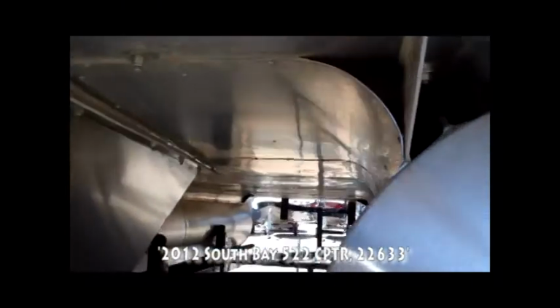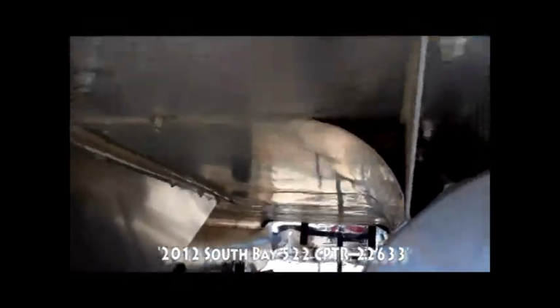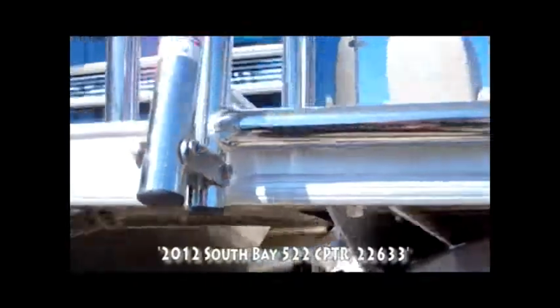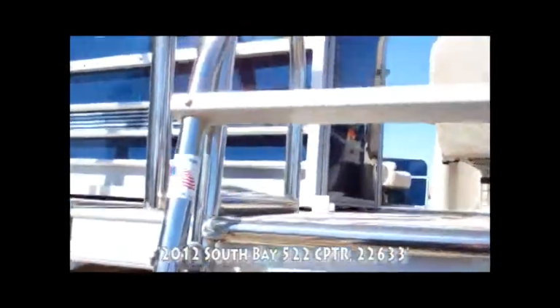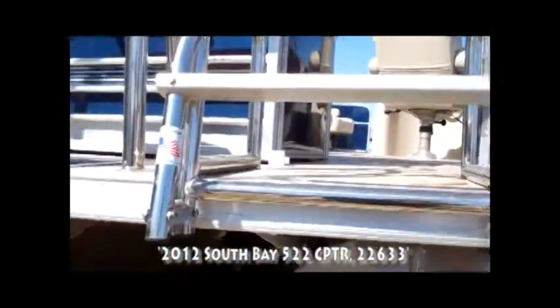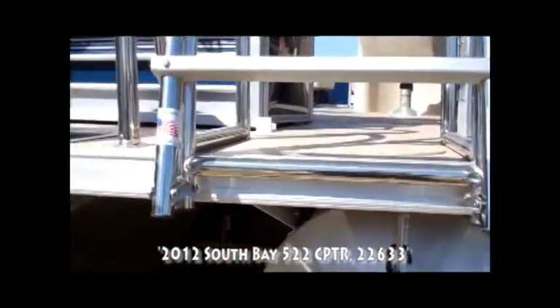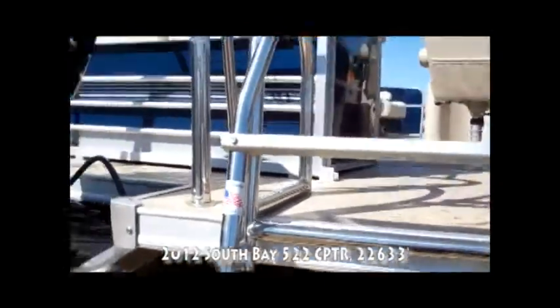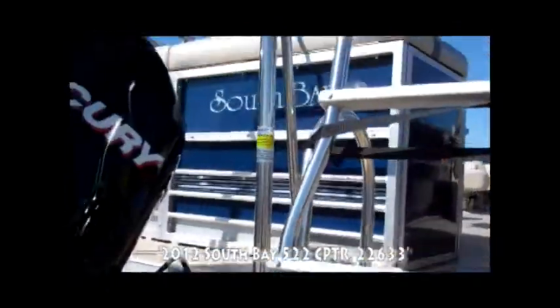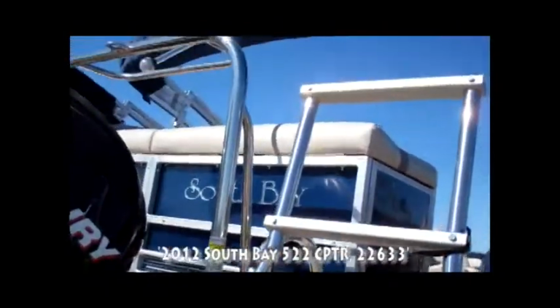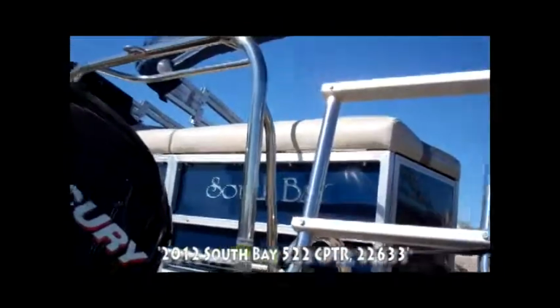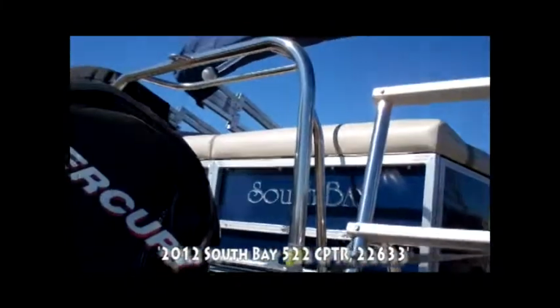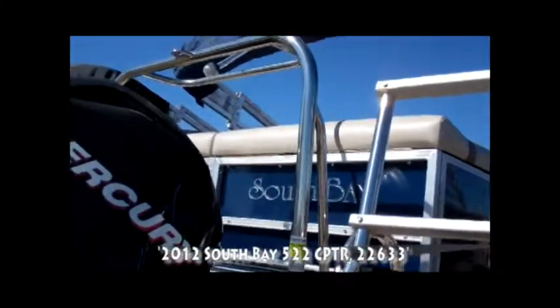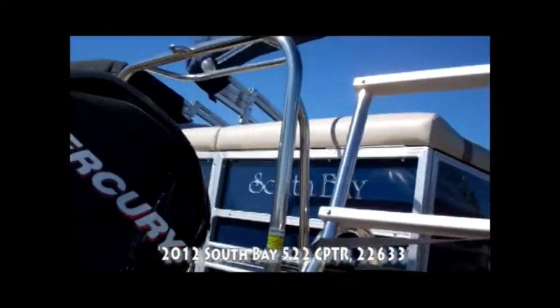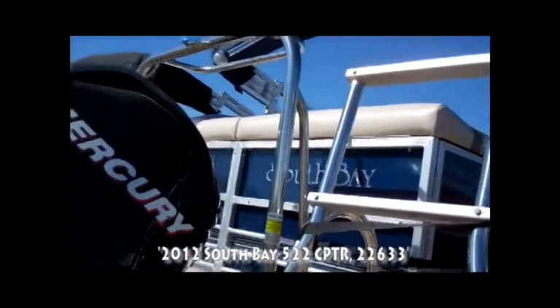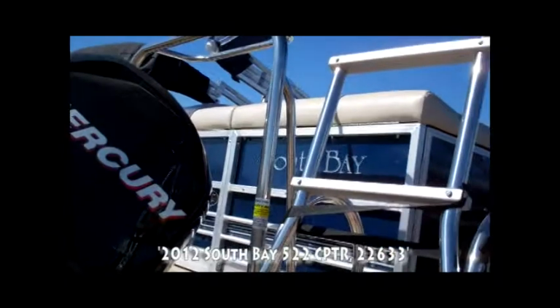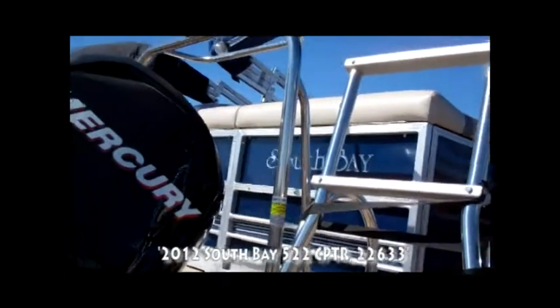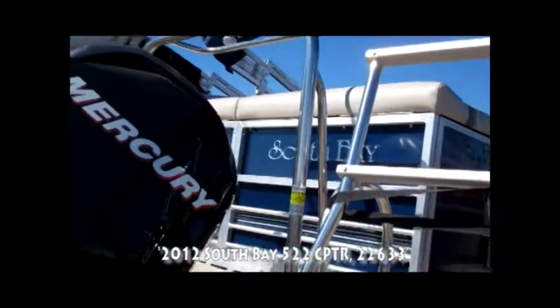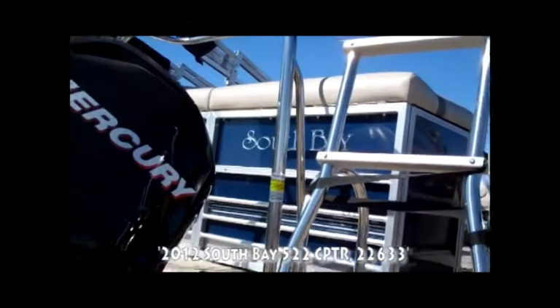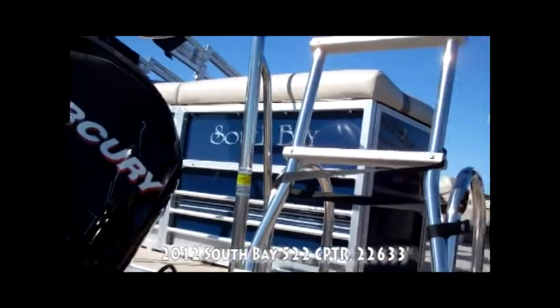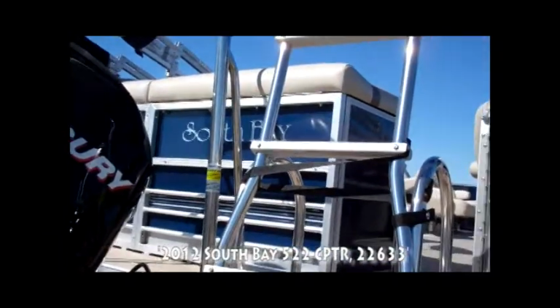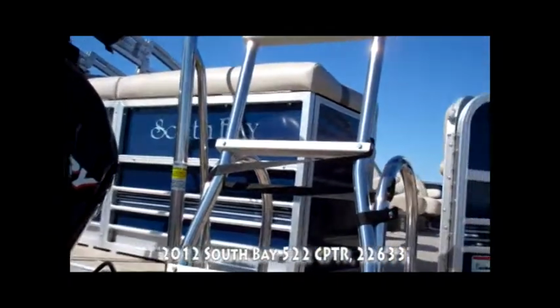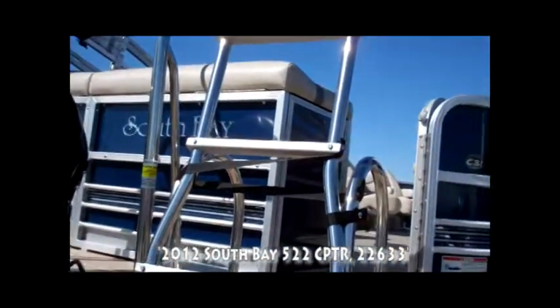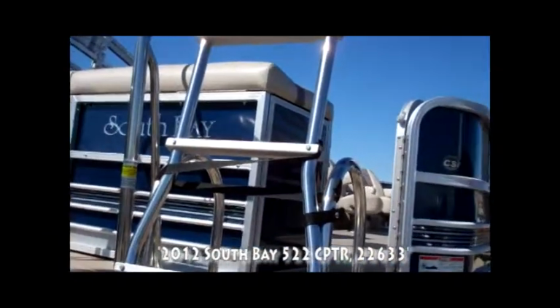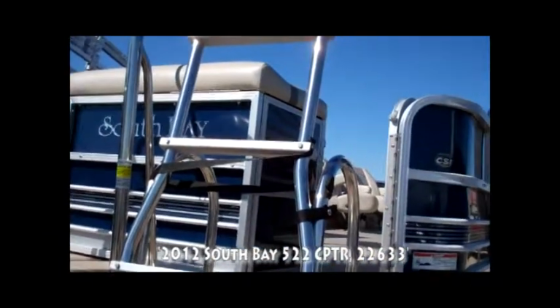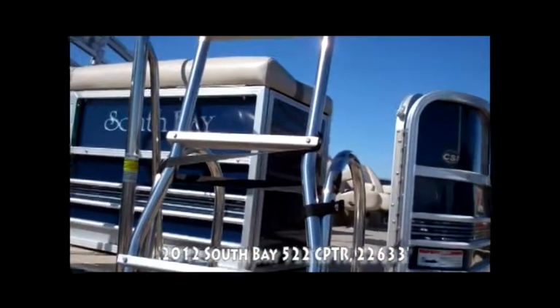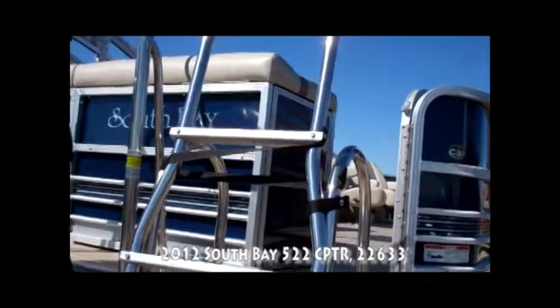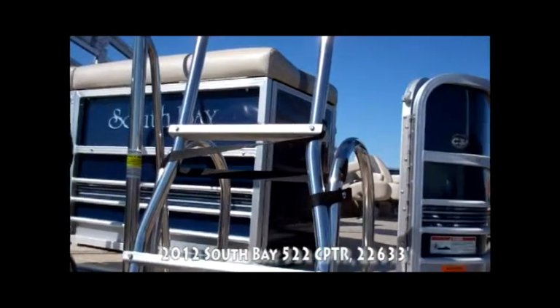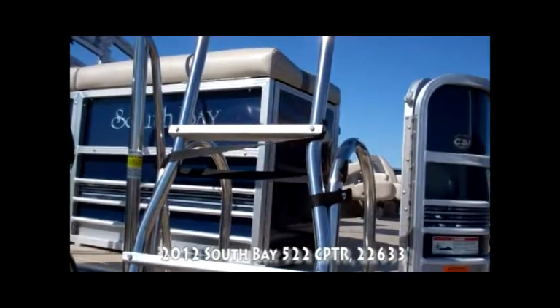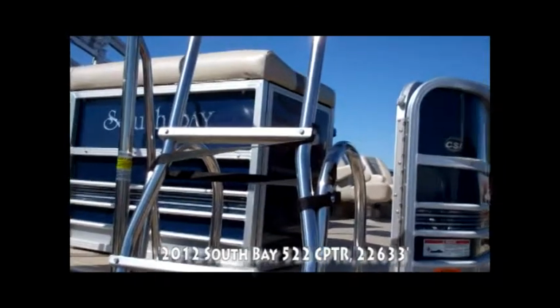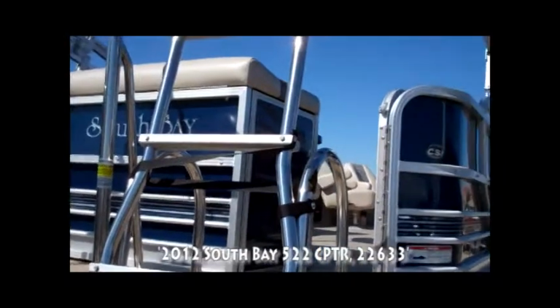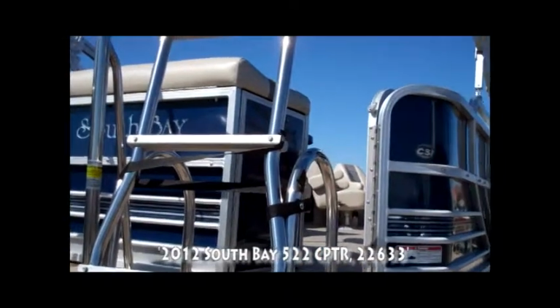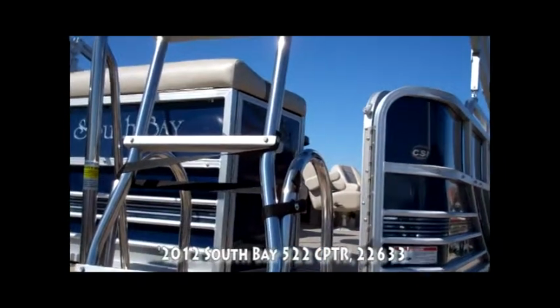Also part of that sport performance package are lifting strakes, one on either side of each pontoon. I can show you those a little bit later because they're on the front of the boat. Gets you up and out of the water really quickly.